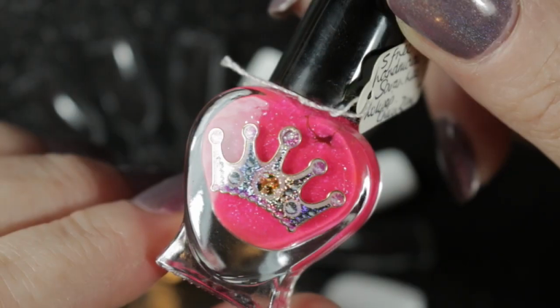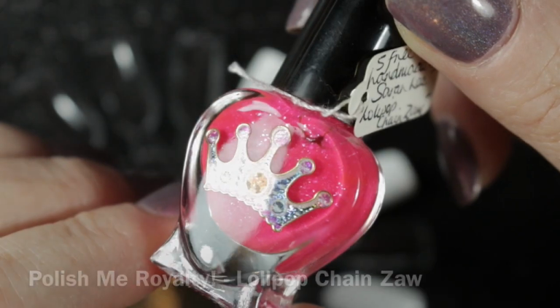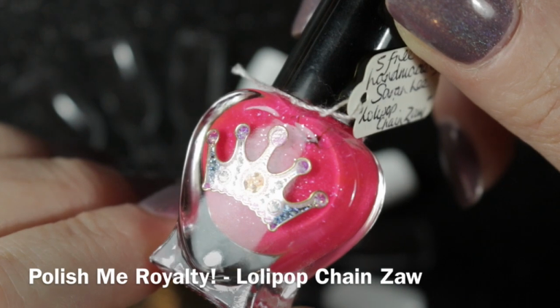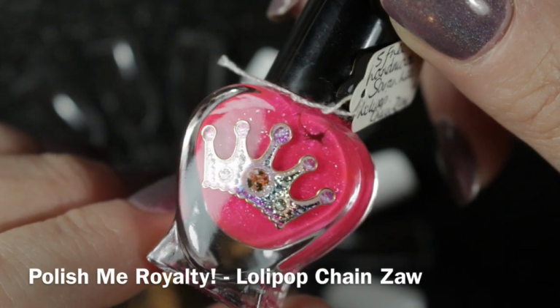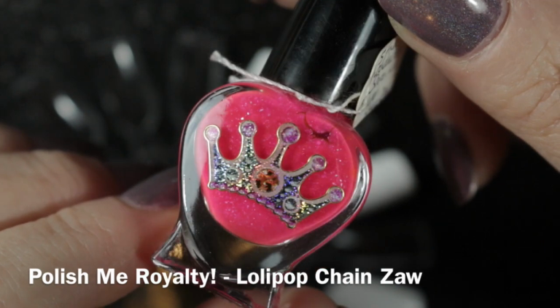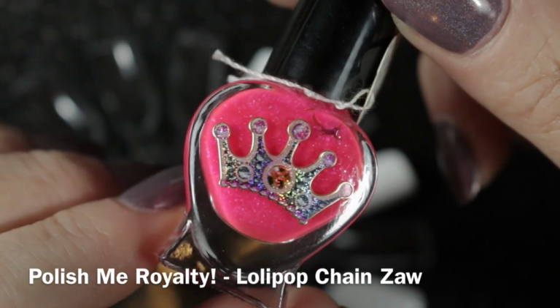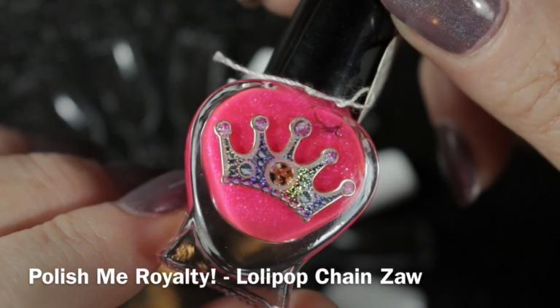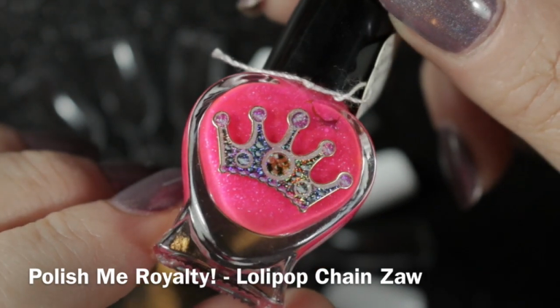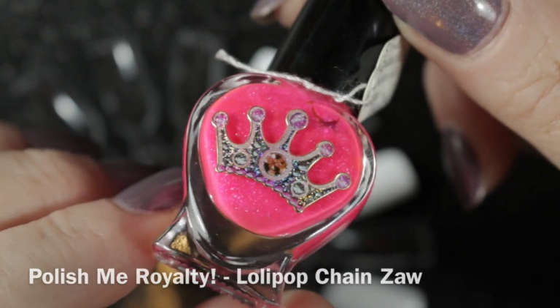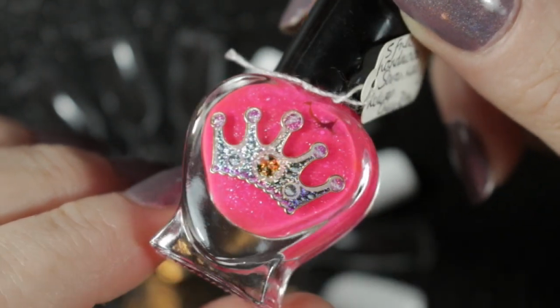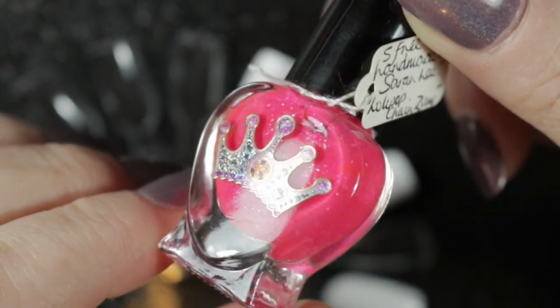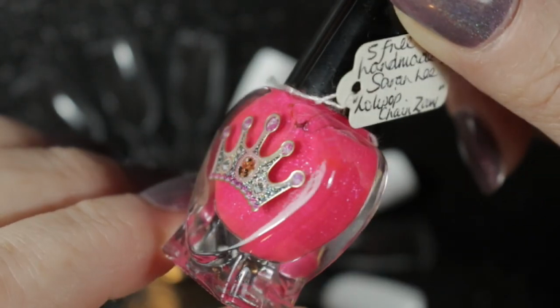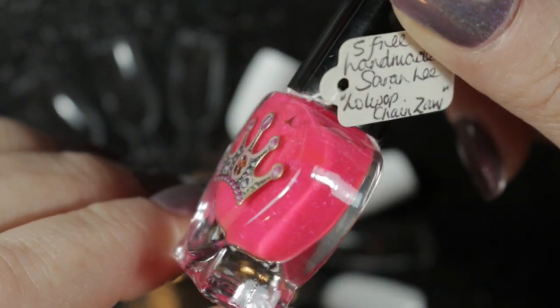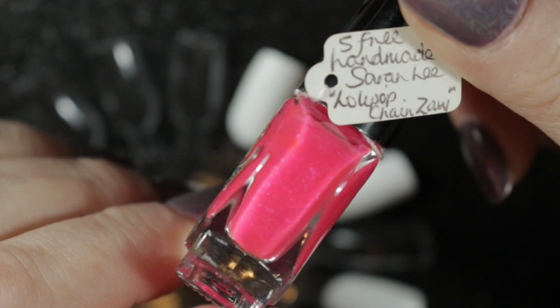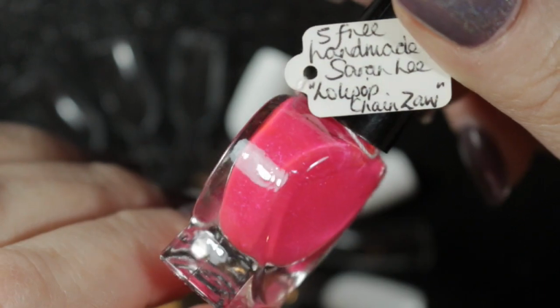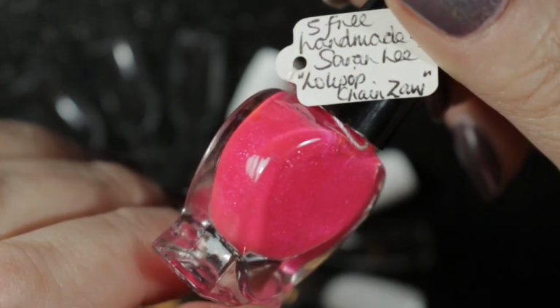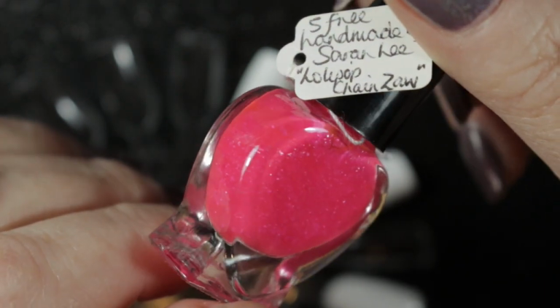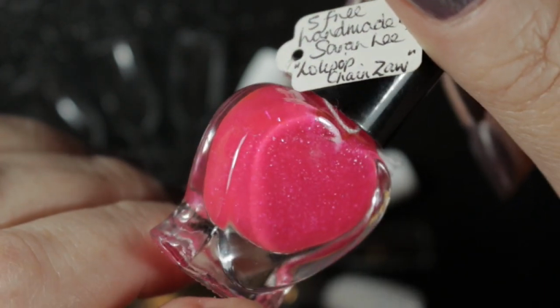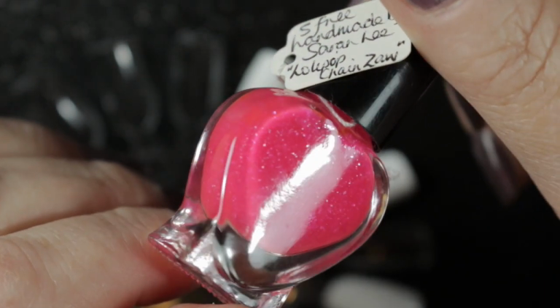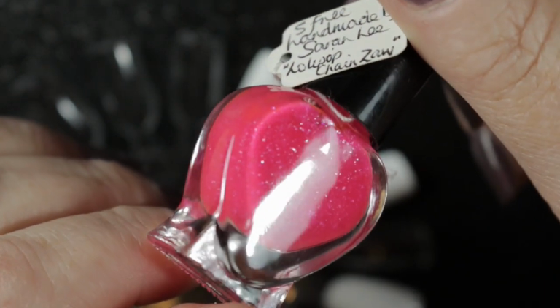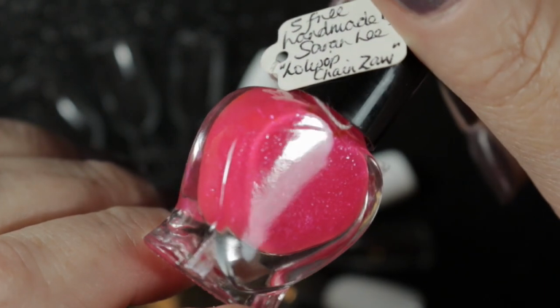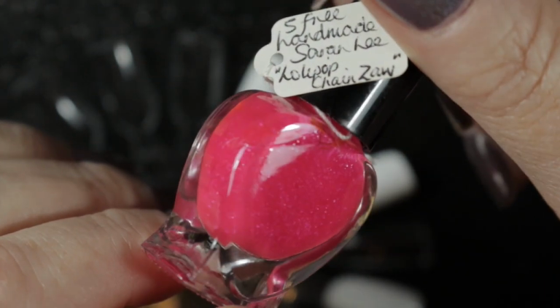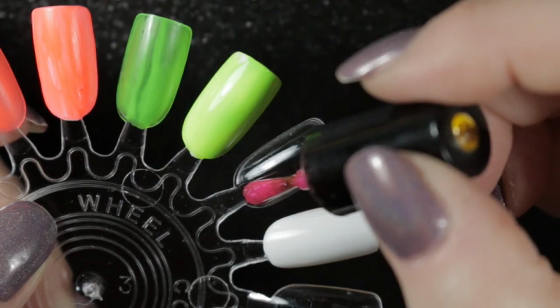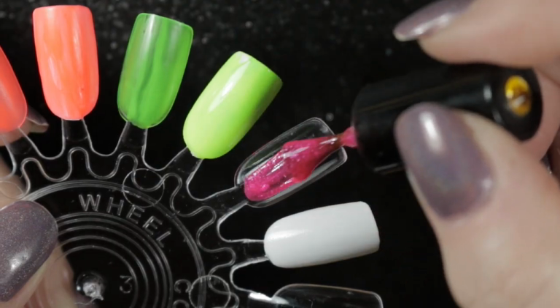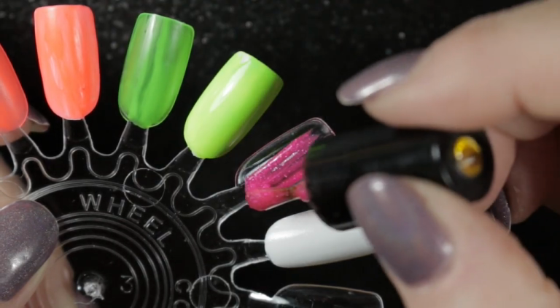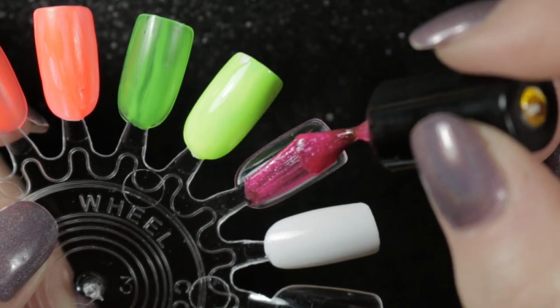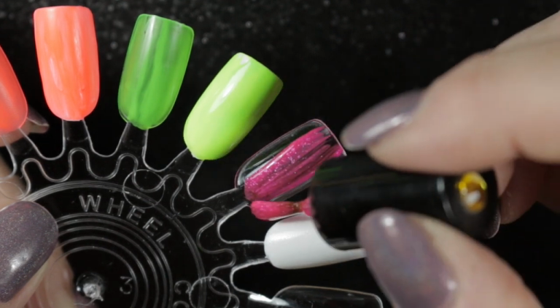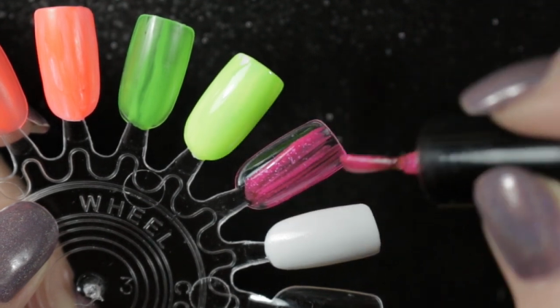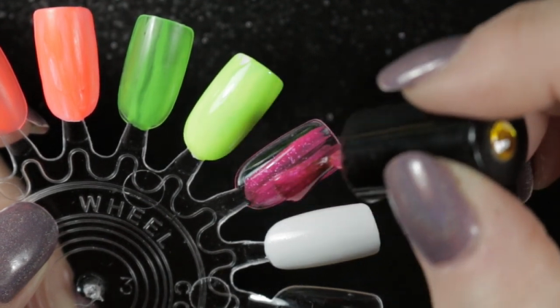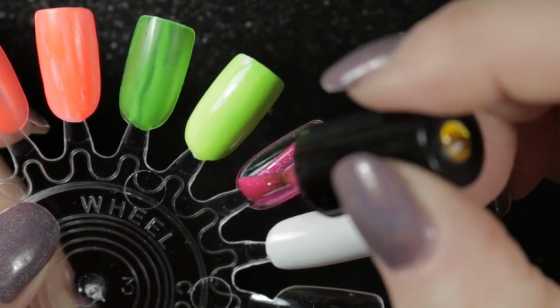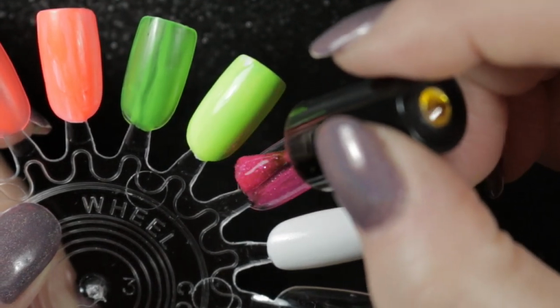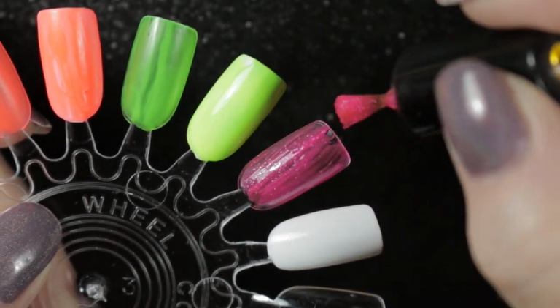Next we have this beautiful pink by Polish Me Royalty called Lollipop Chainsaw. It's a beautiful pink with a lovely silver shimmer in it. Here you can see the first coat on its own and also over a white.